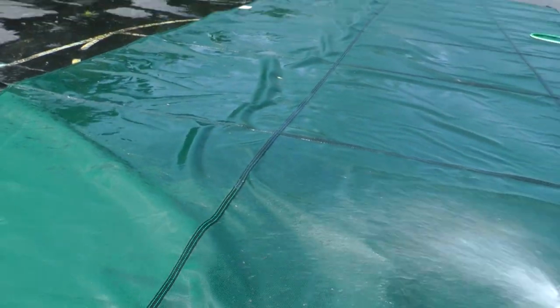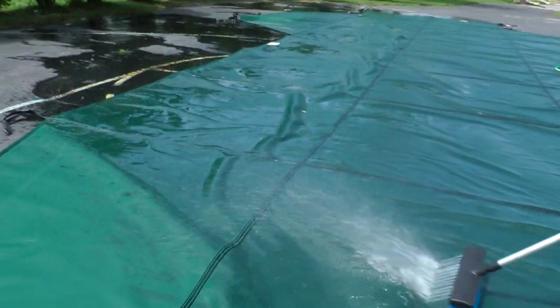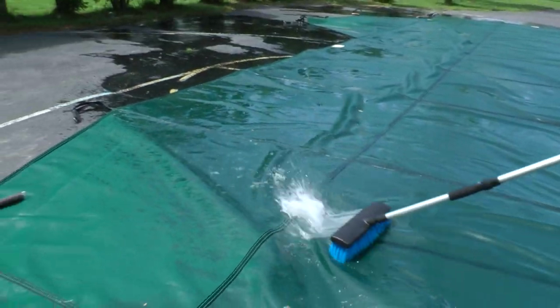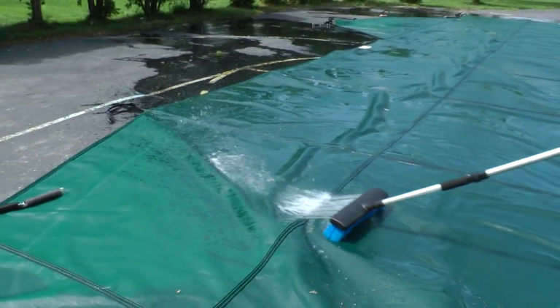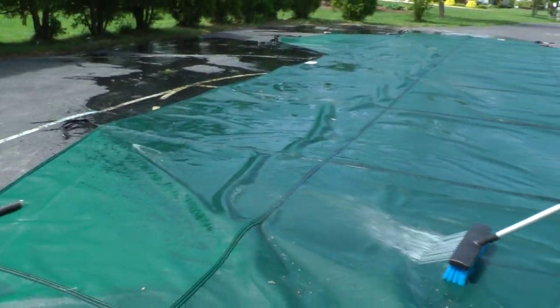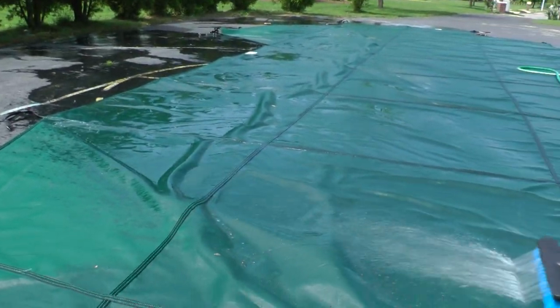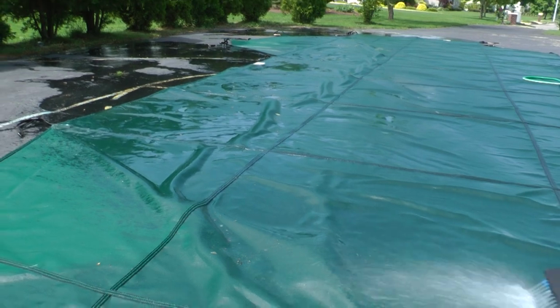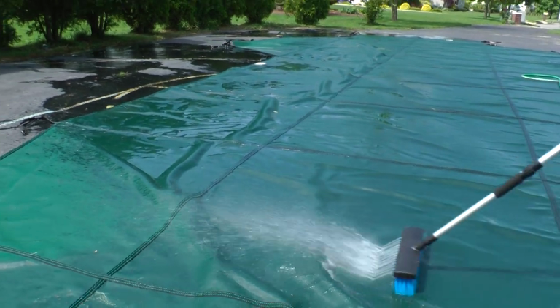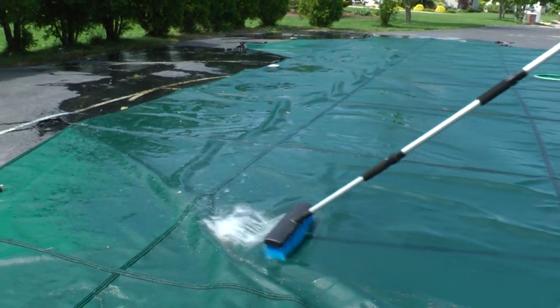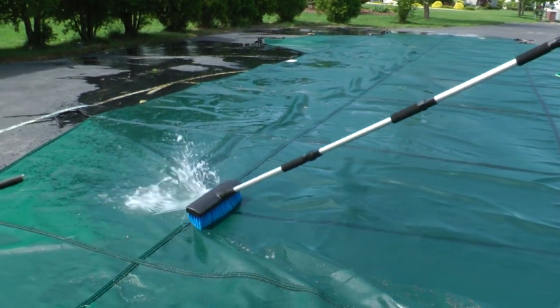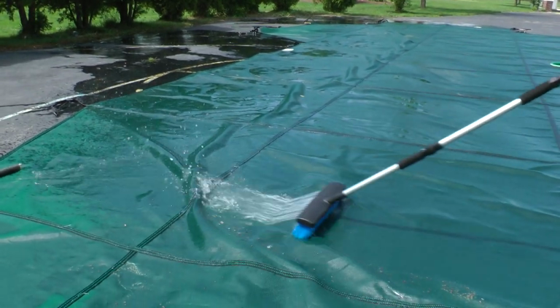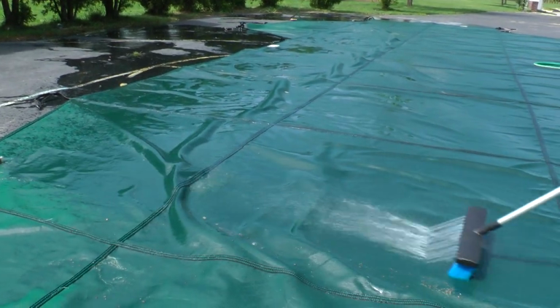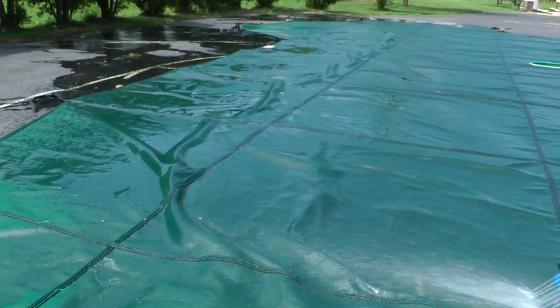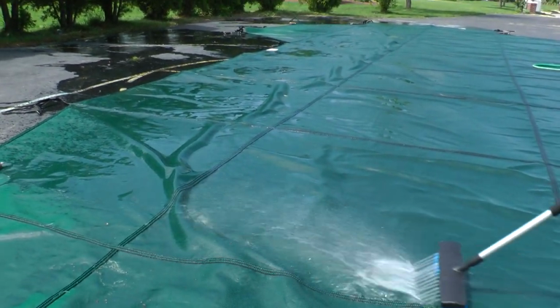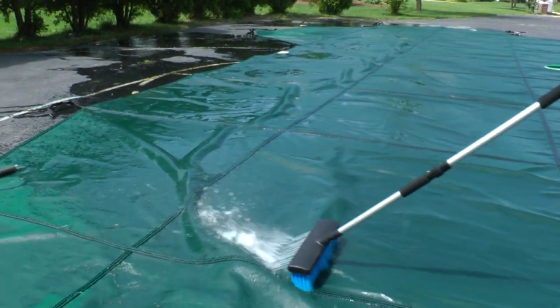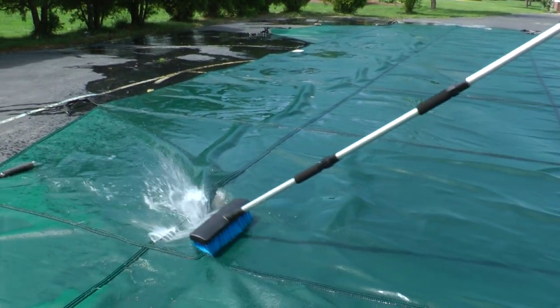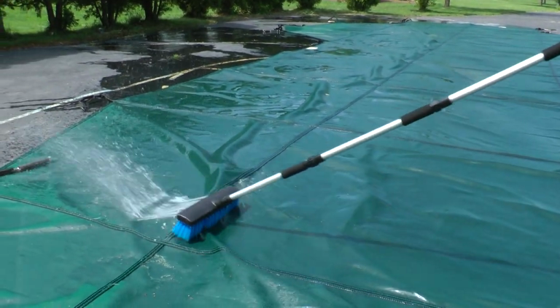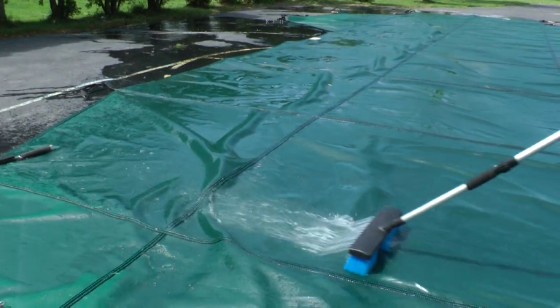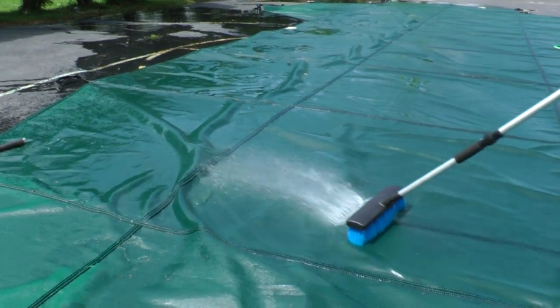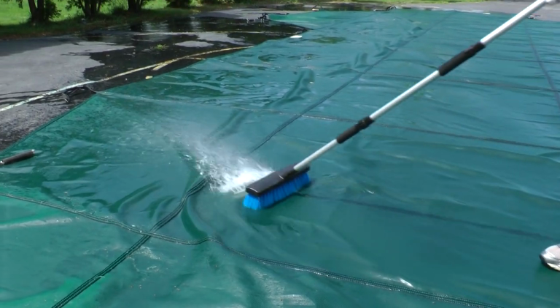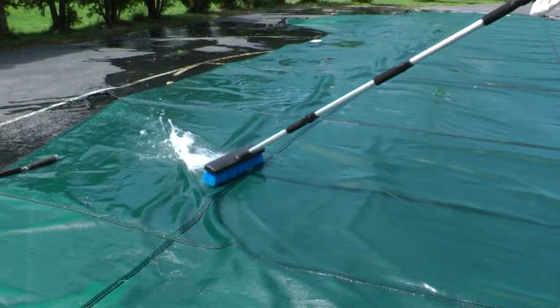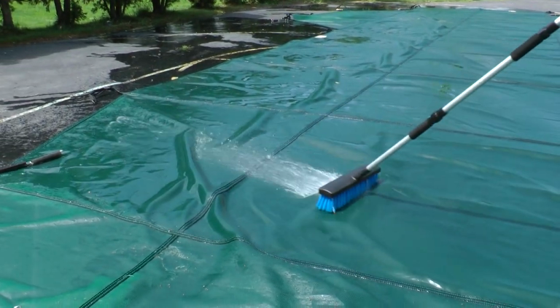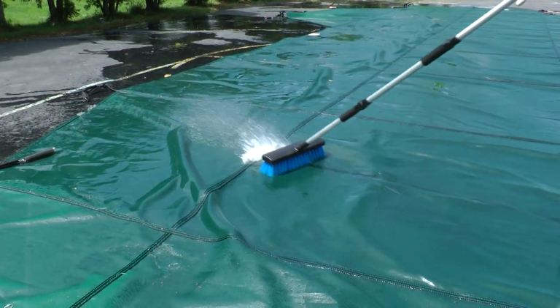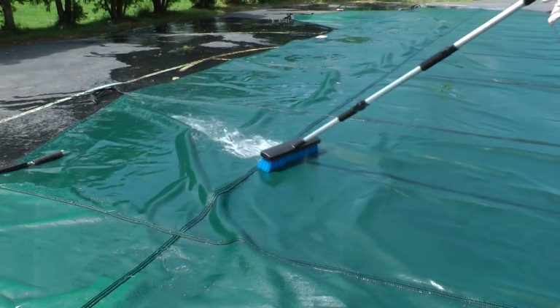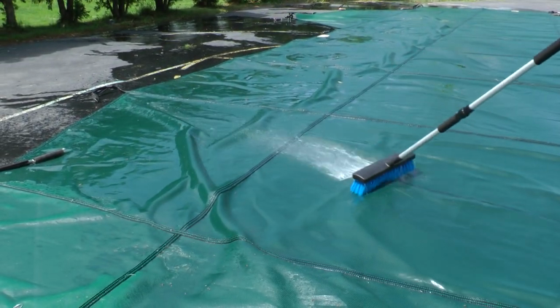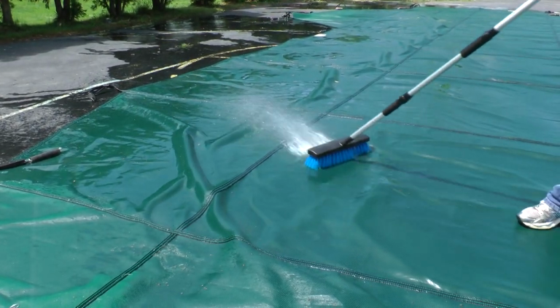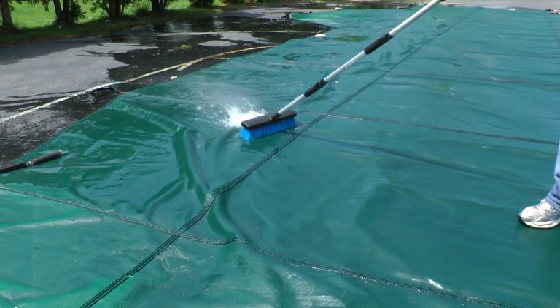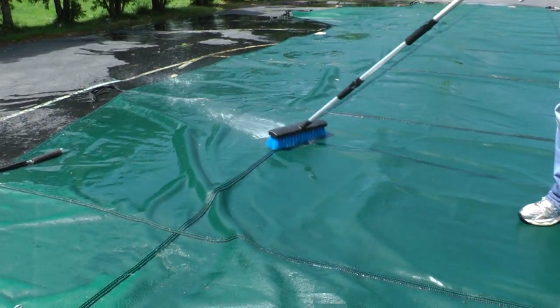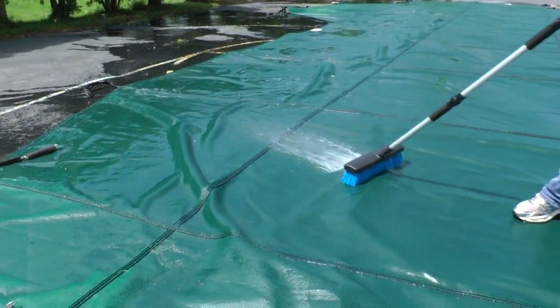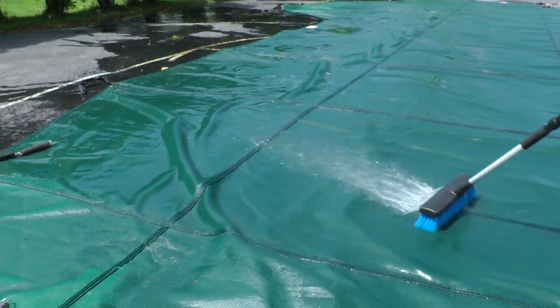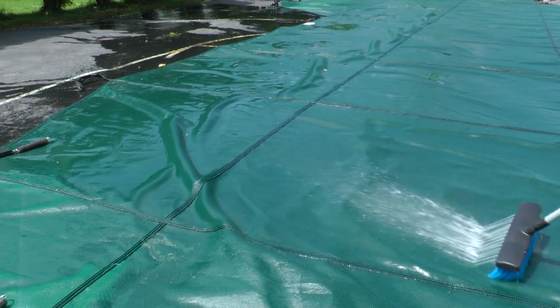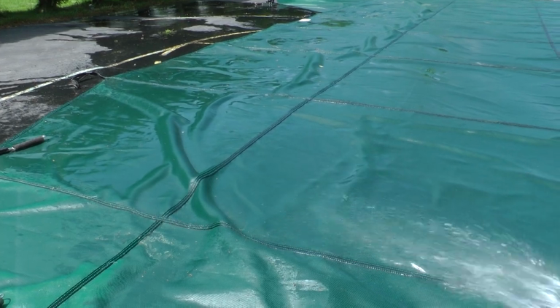This is a pretty big cover too — like 30 by 60. The HomeRight power brush puts the job time down to a quarter.